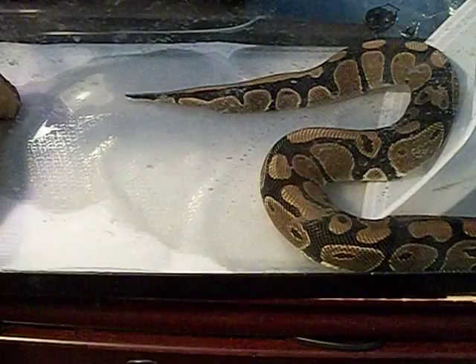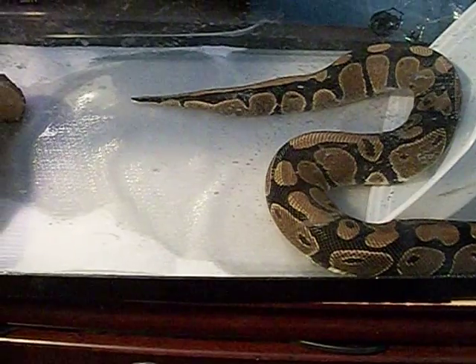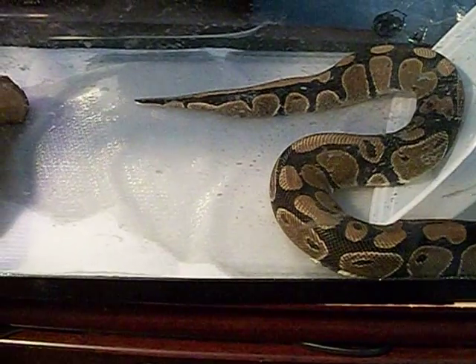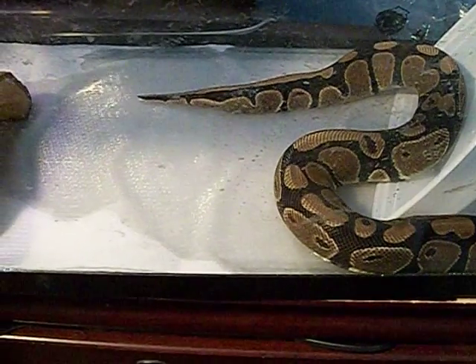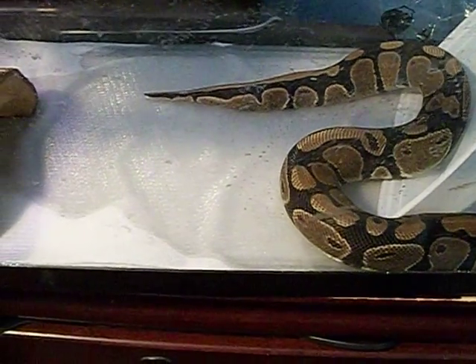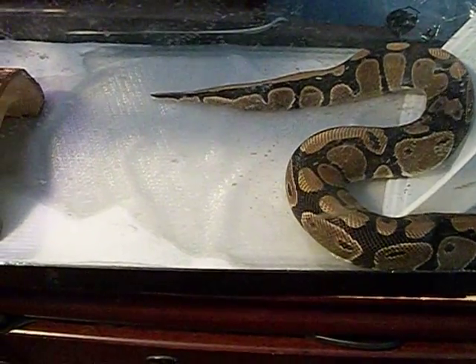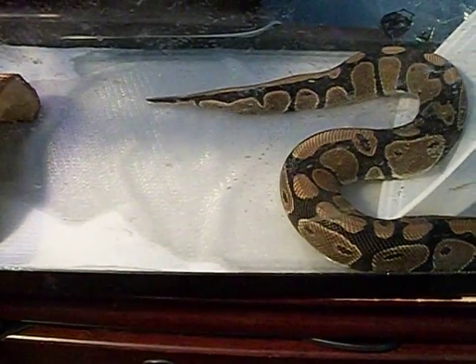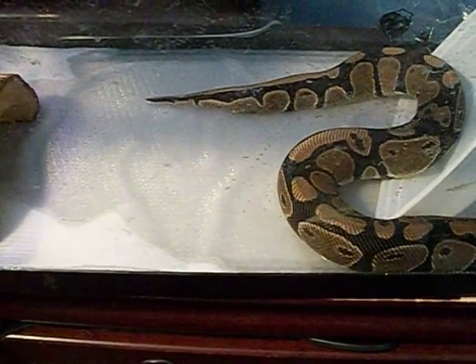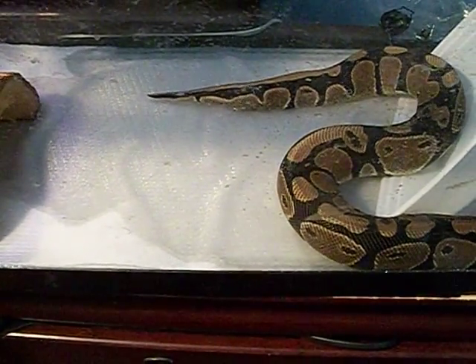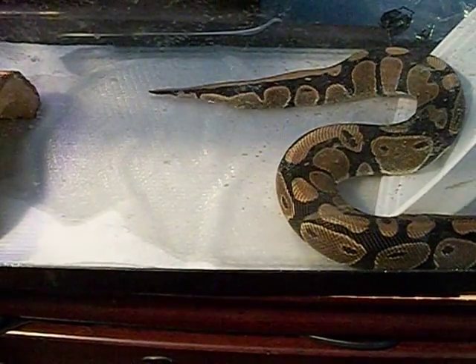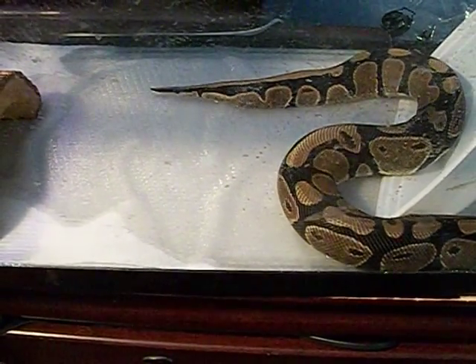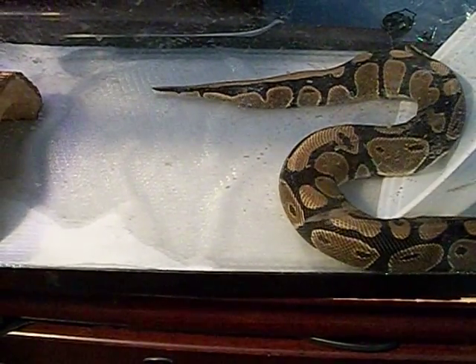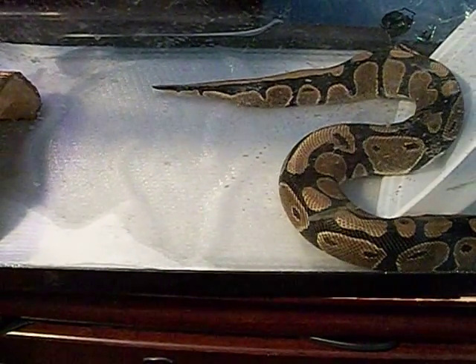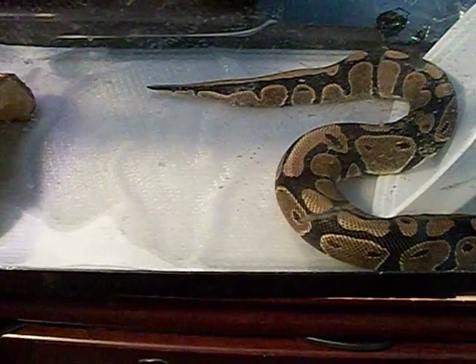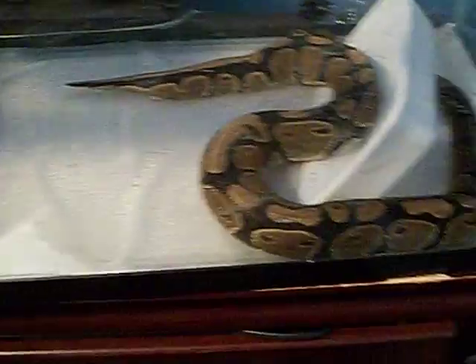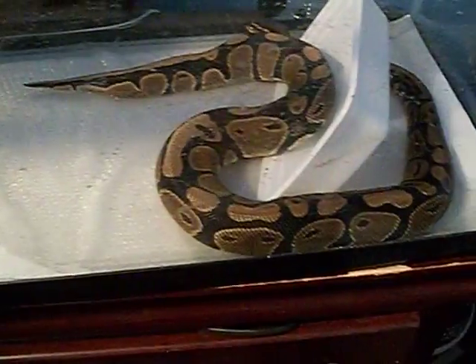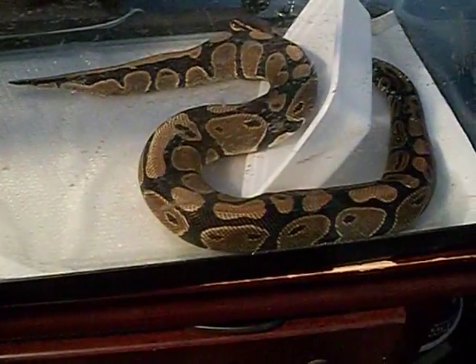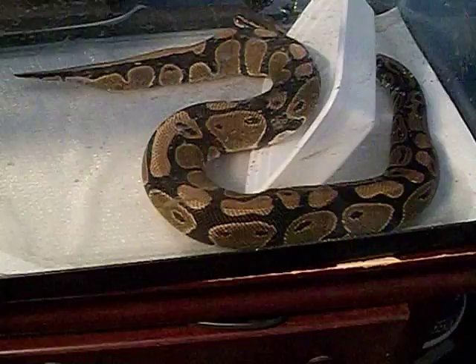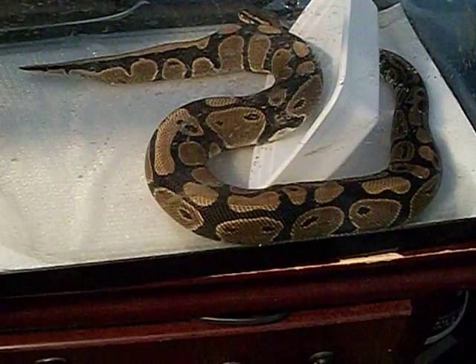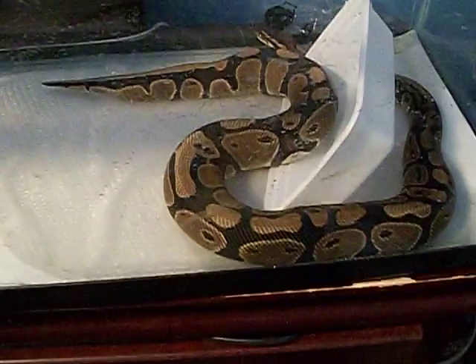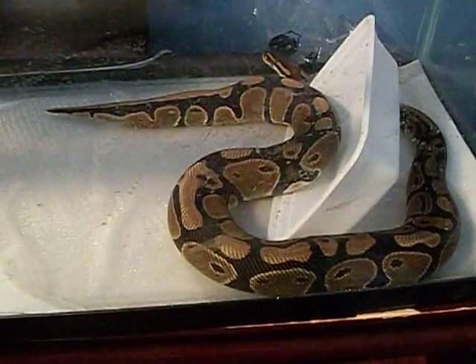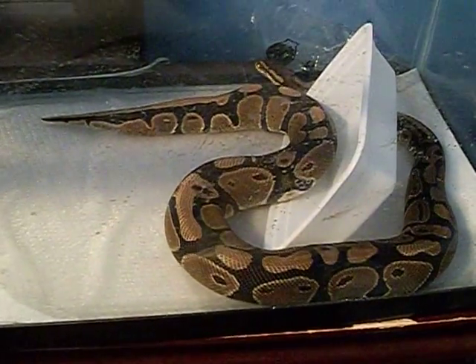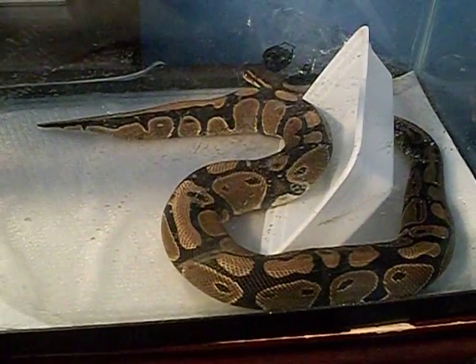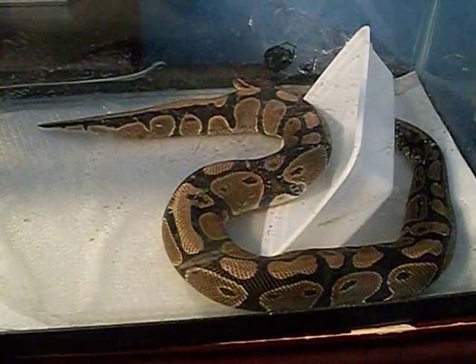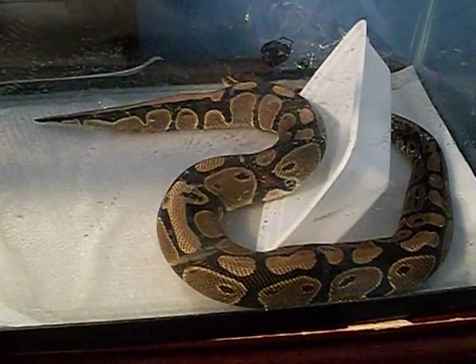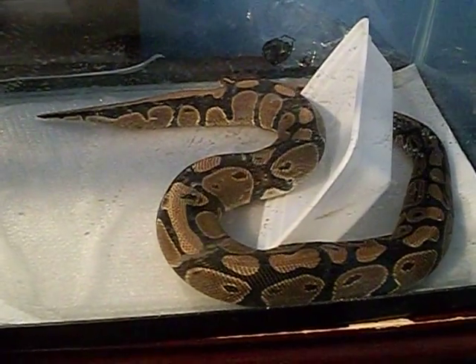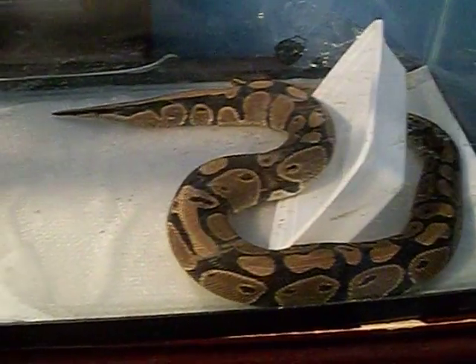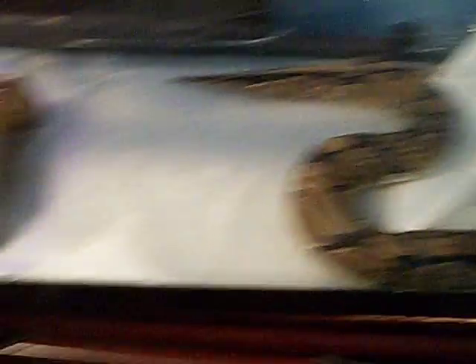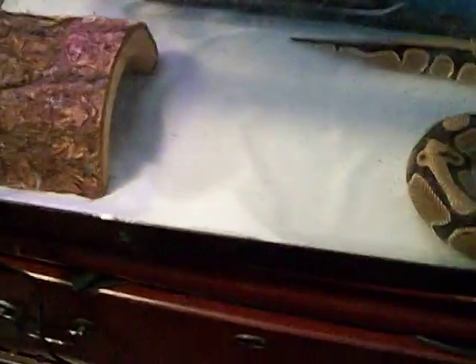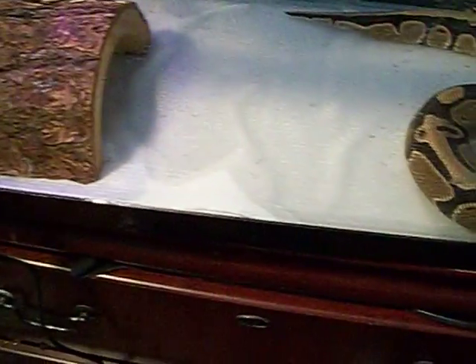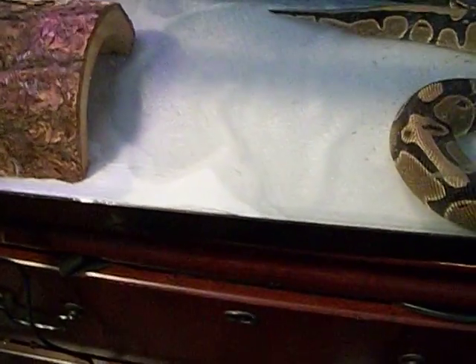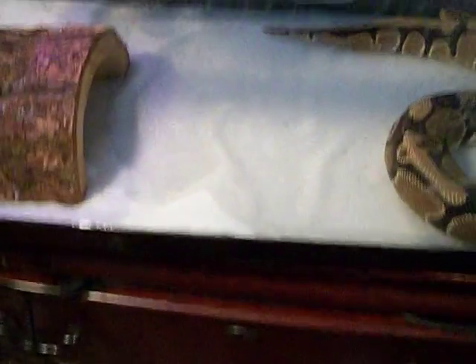That was a super fail. Anyways, I'm going to clean this up in a minute.